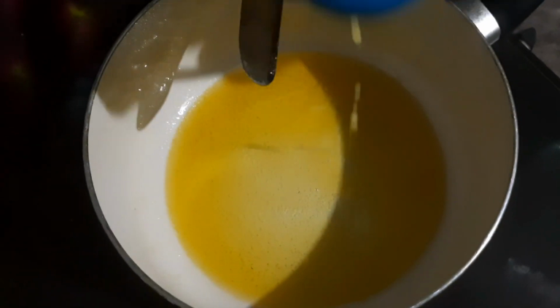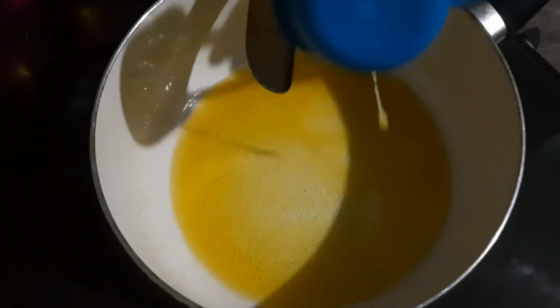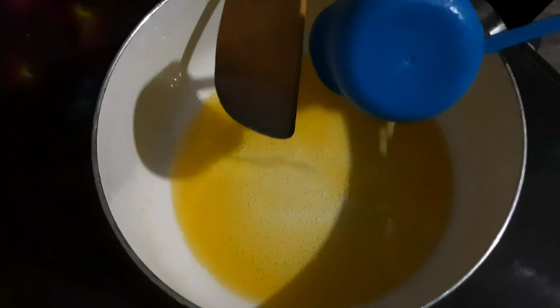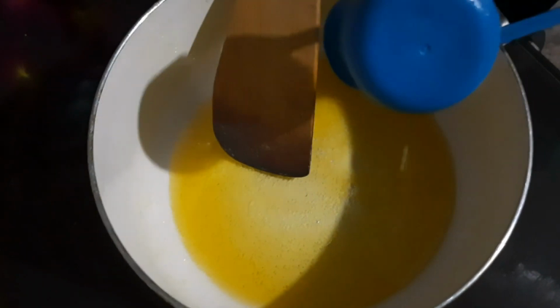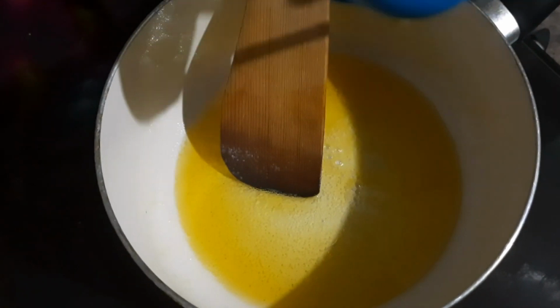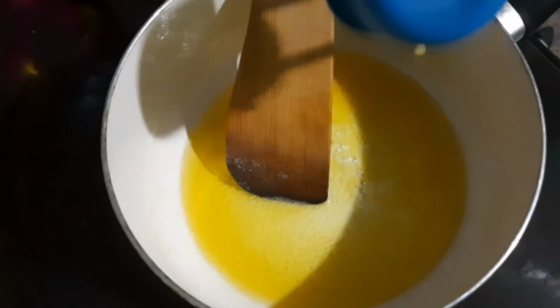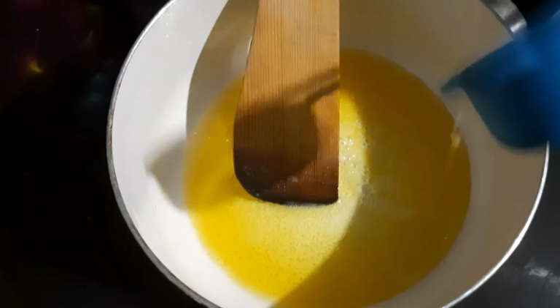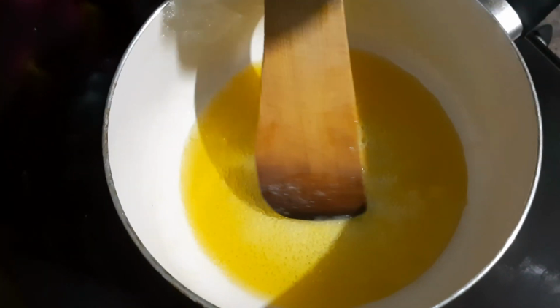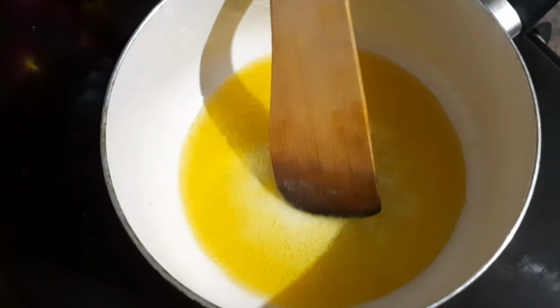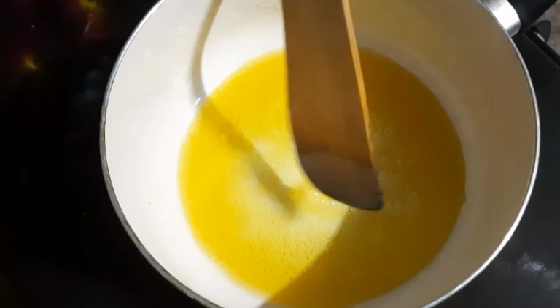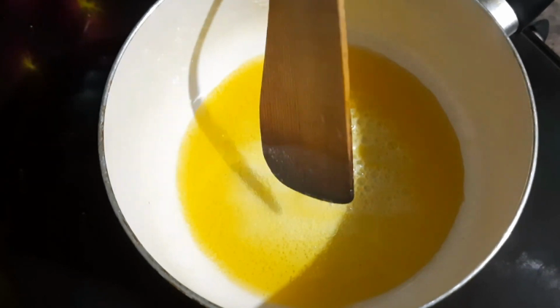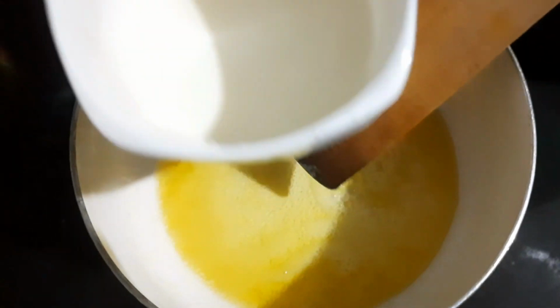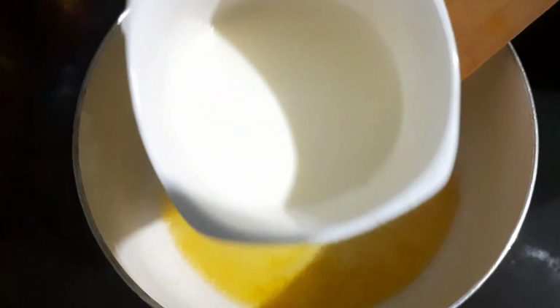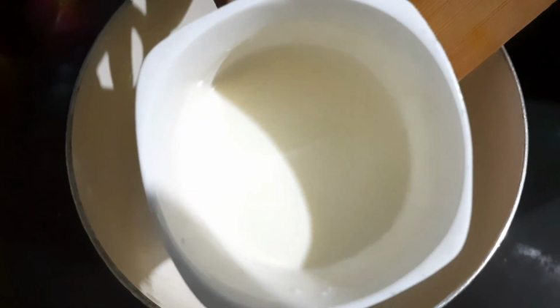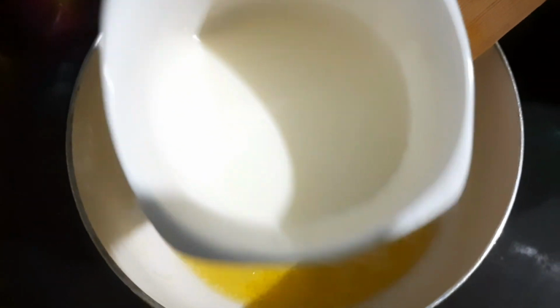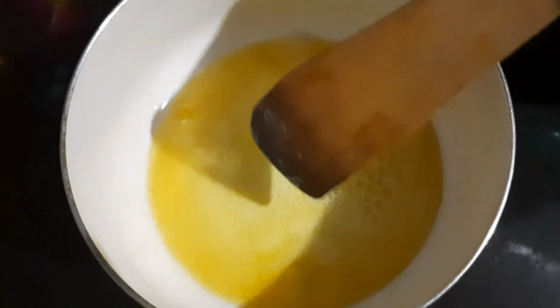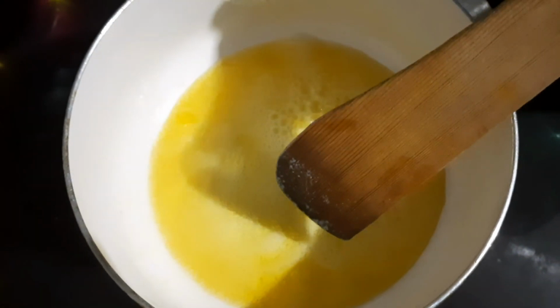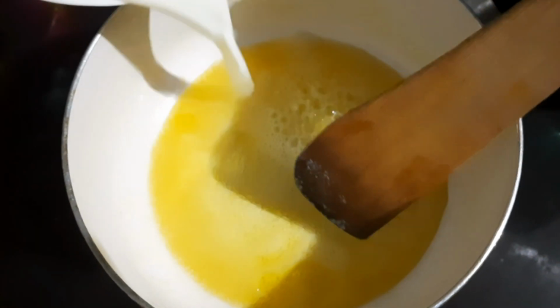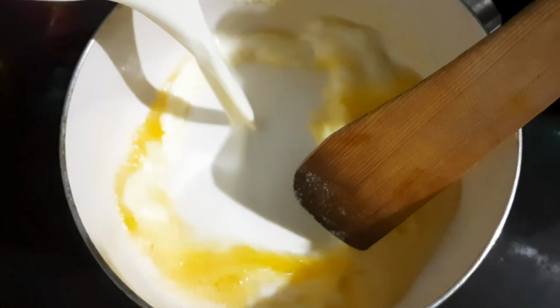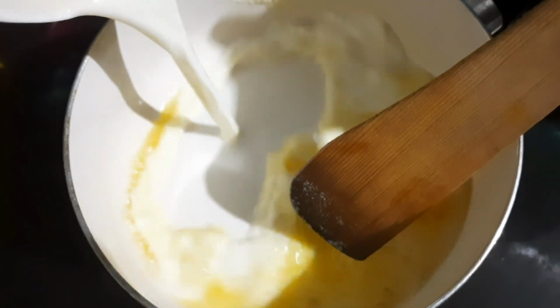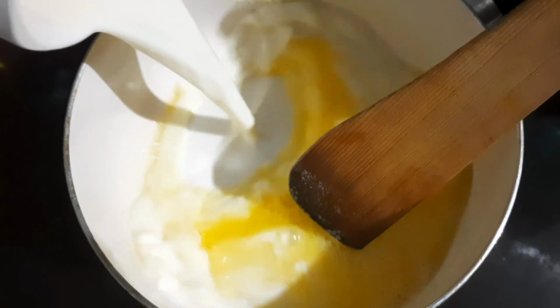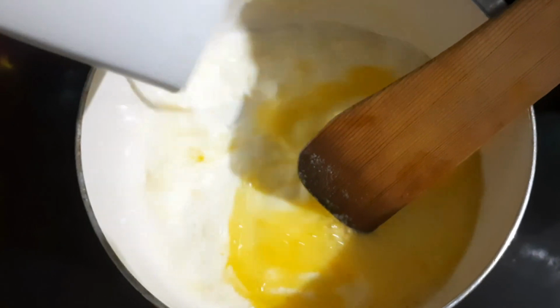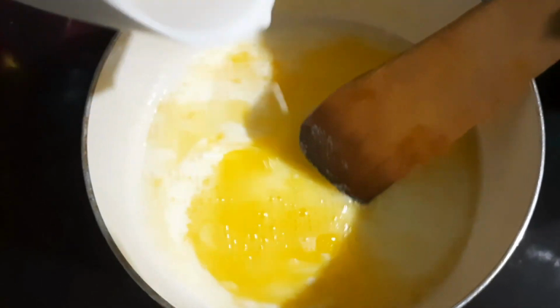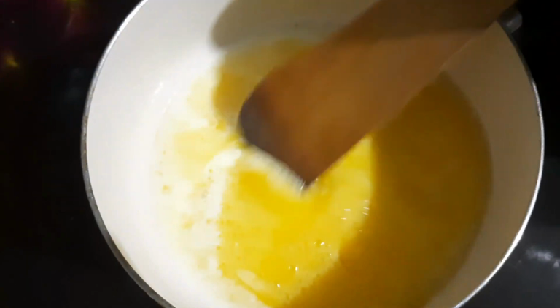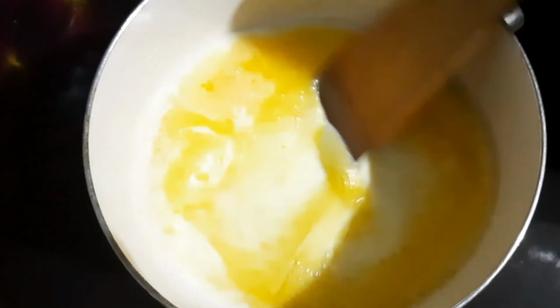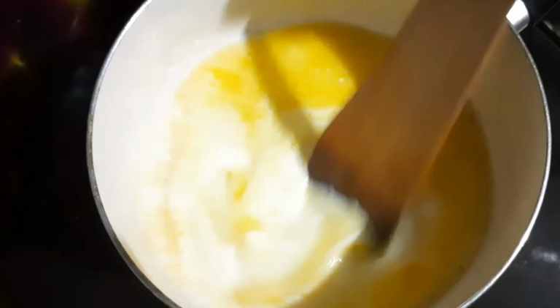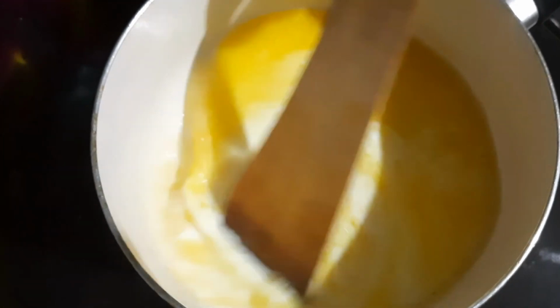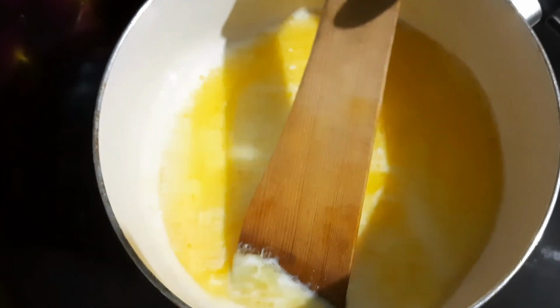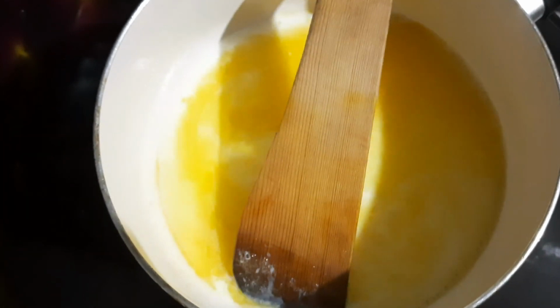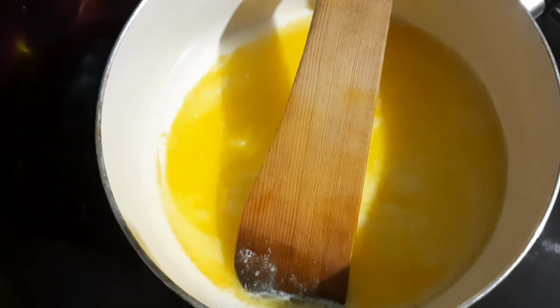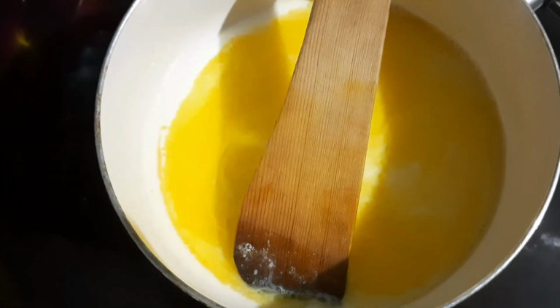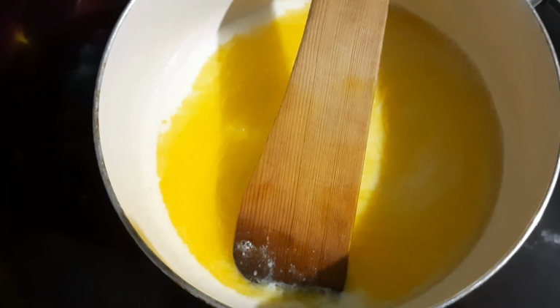Now we are going to start with the butter and the sugar. We need our butter to start, and we will get it soft and mix it together.